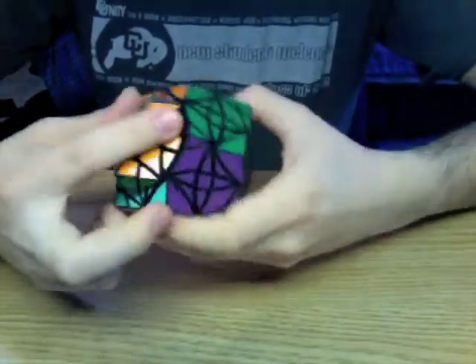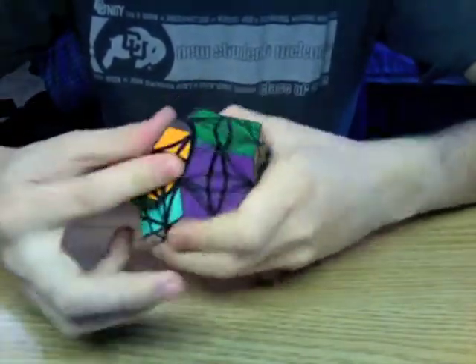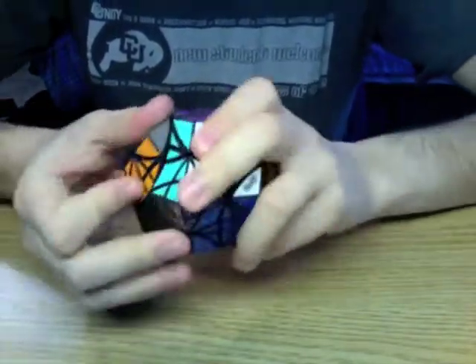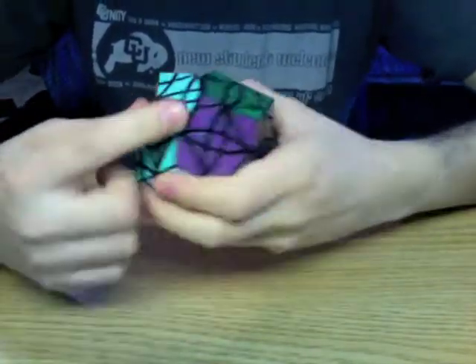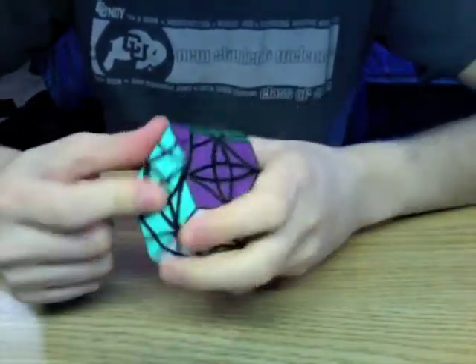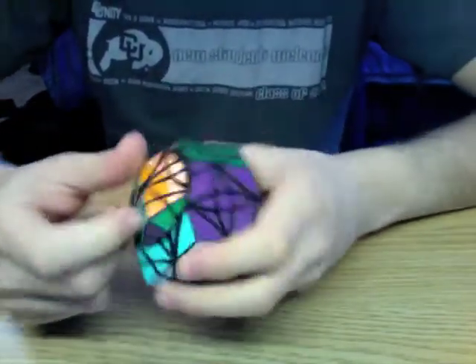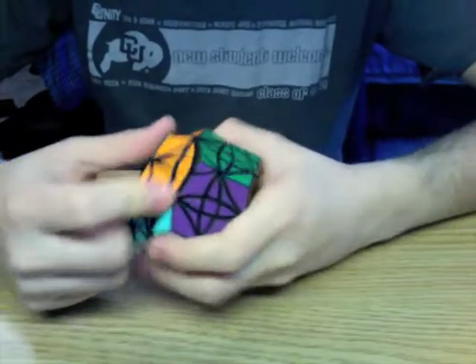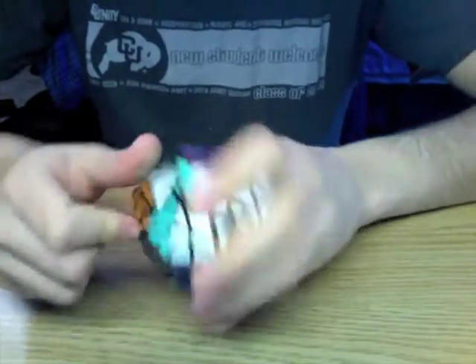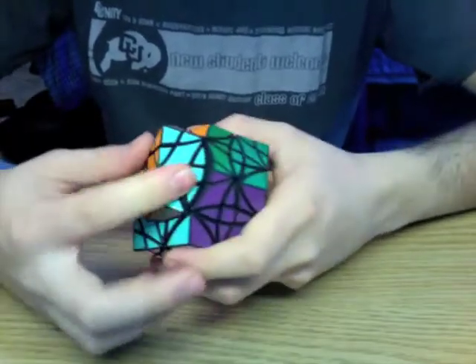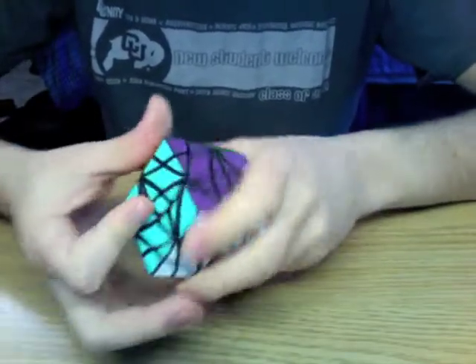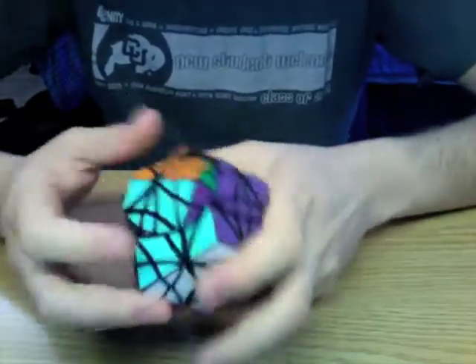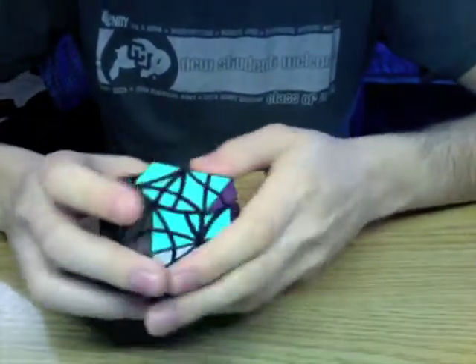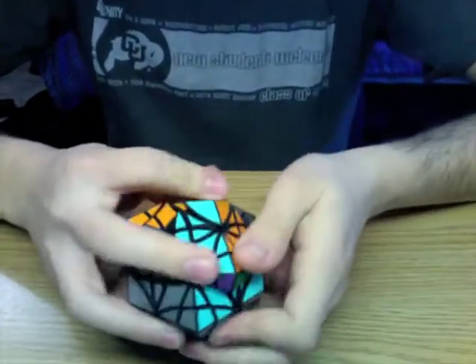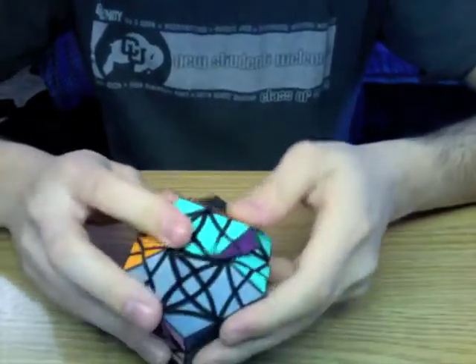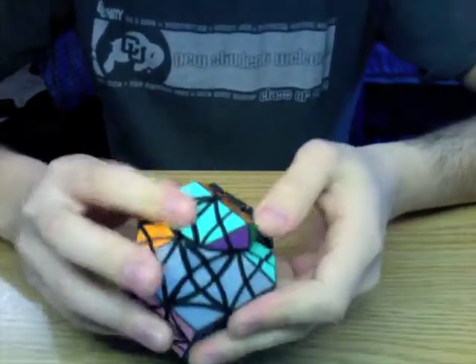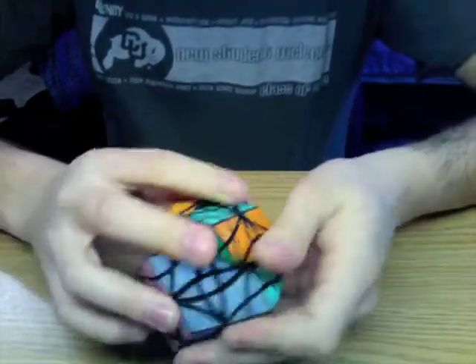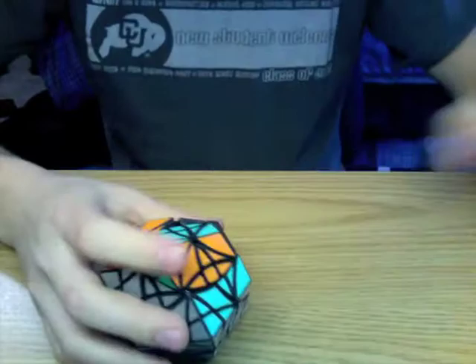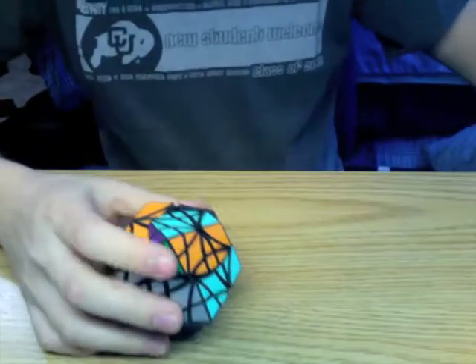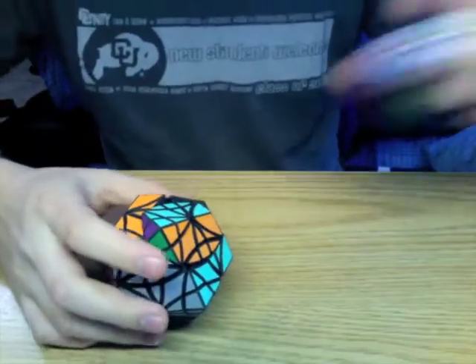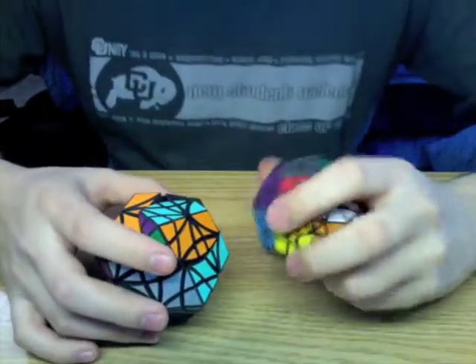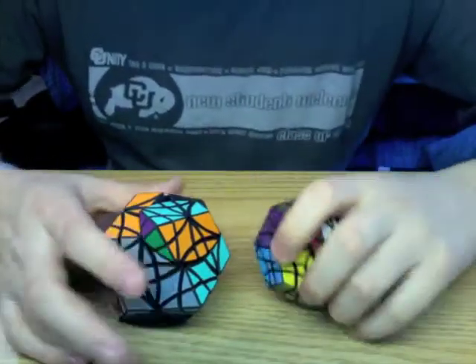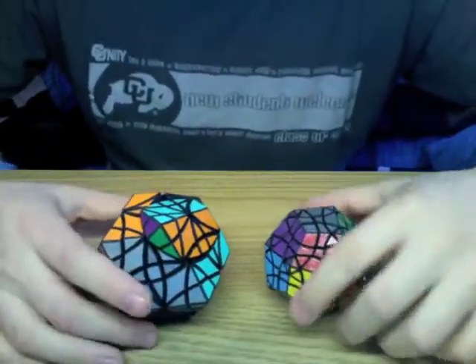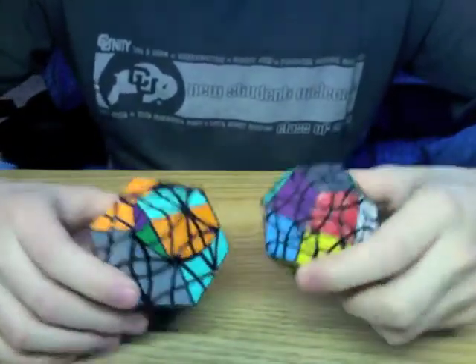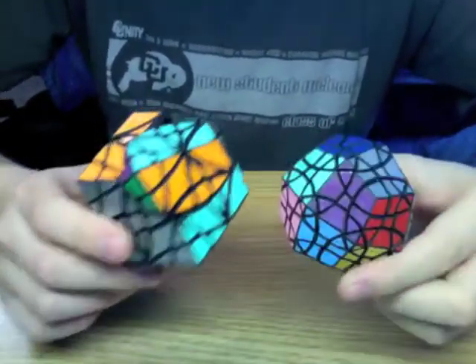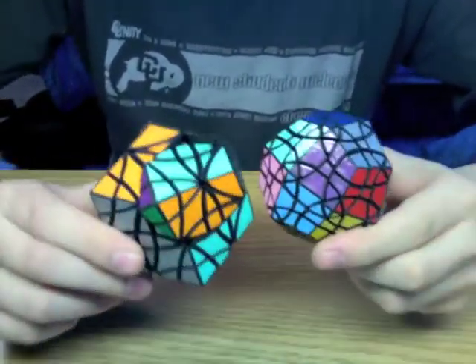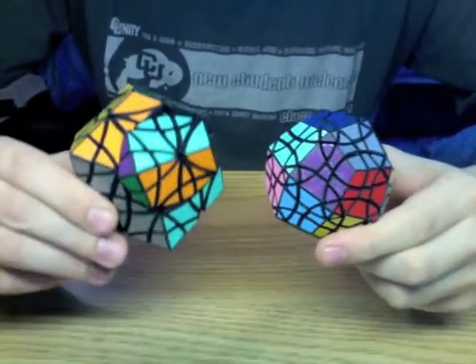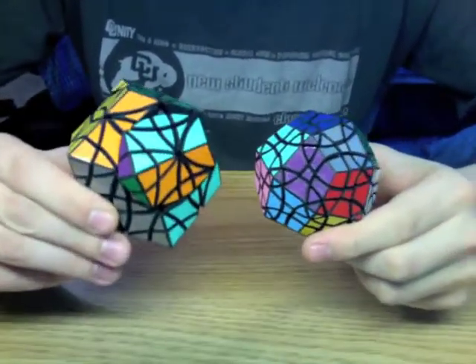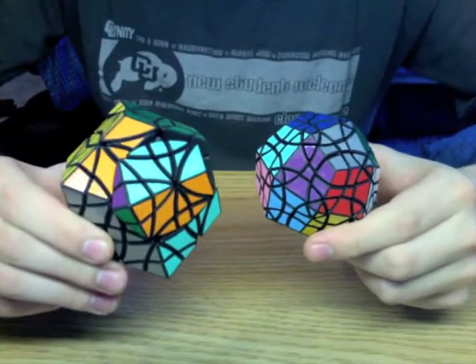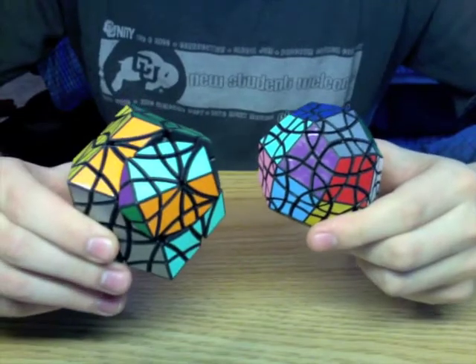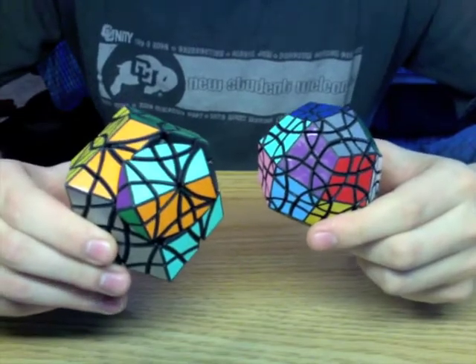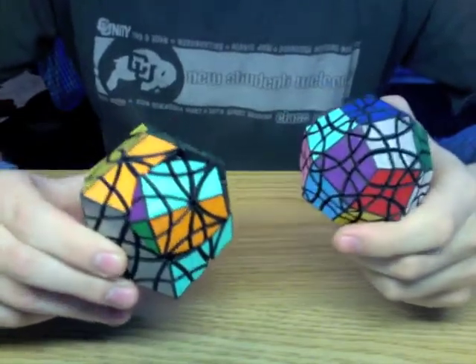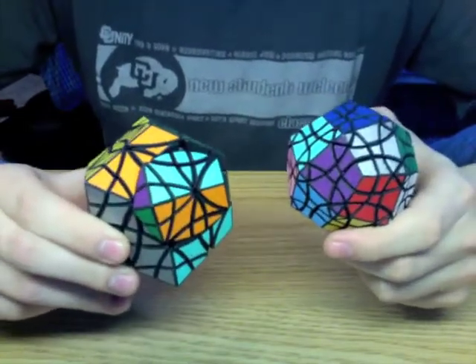This has 12 sides and it has 24 turning axes. This puzzle is identical in geometry to the face-turning deltoidal icosotetrahedron.